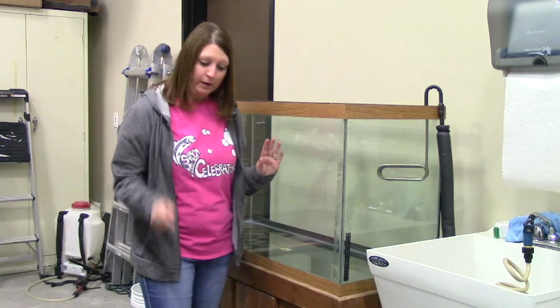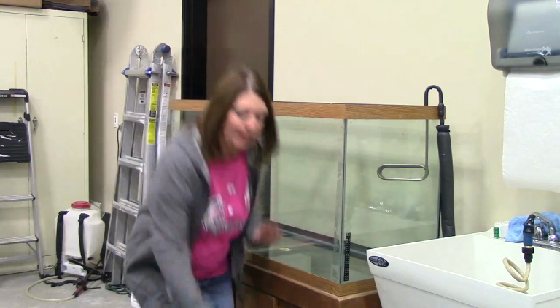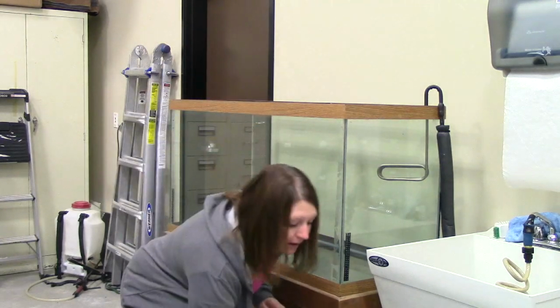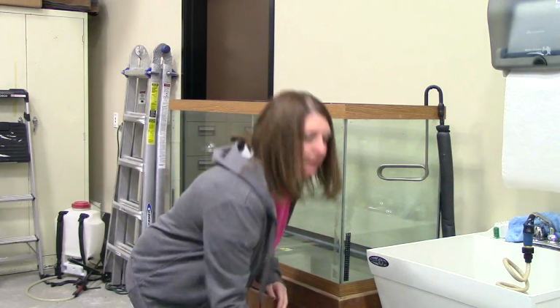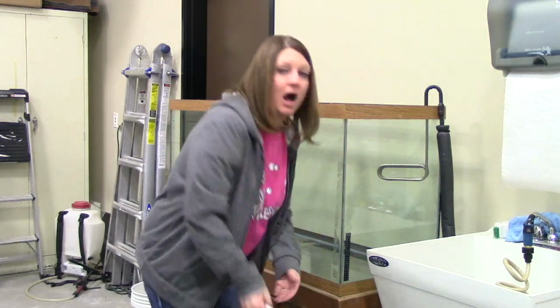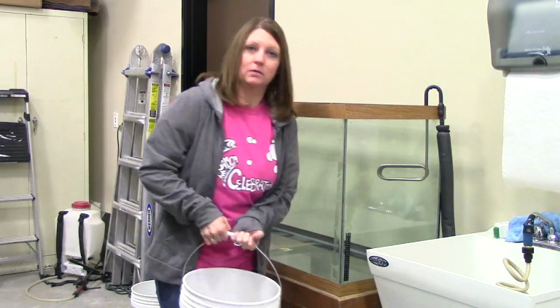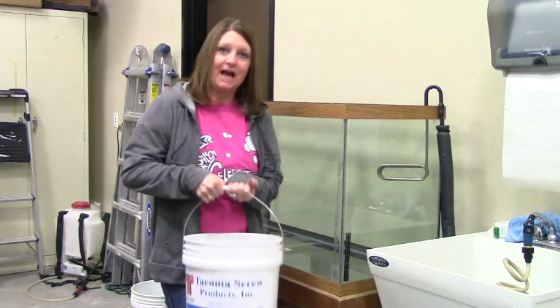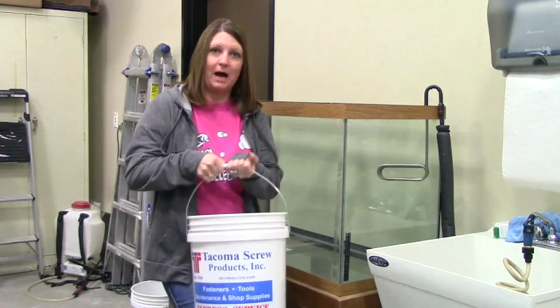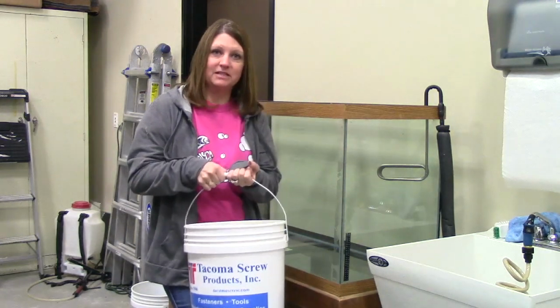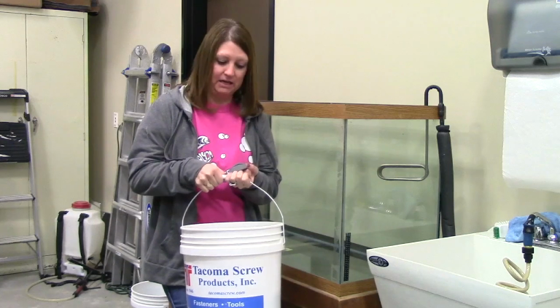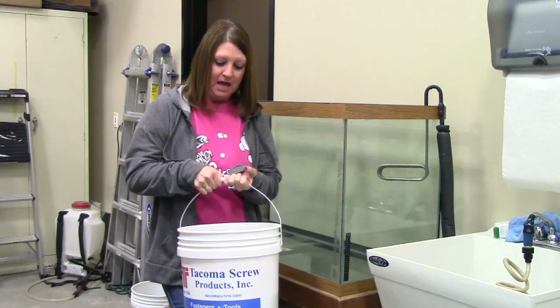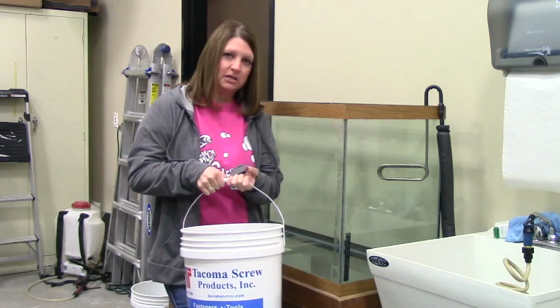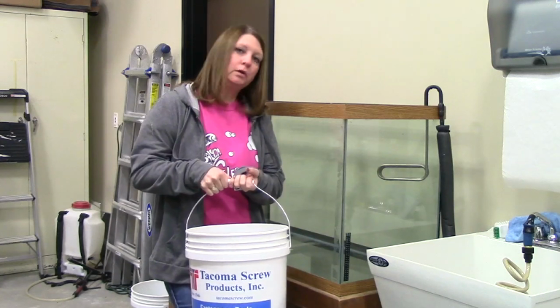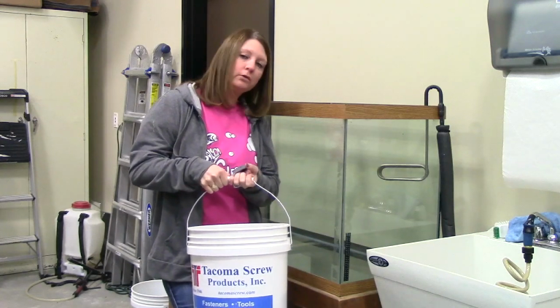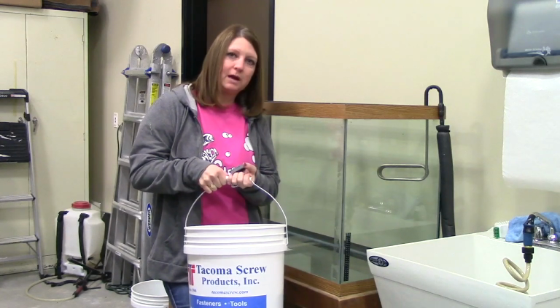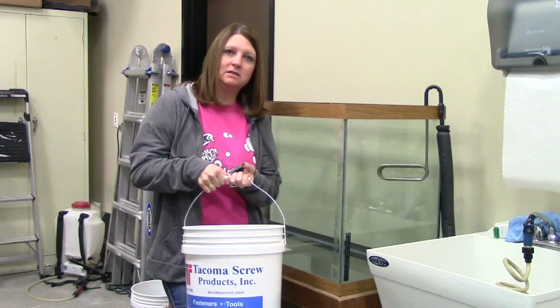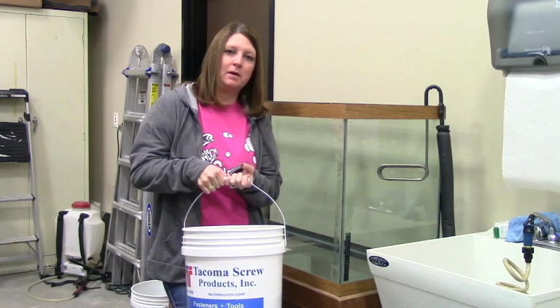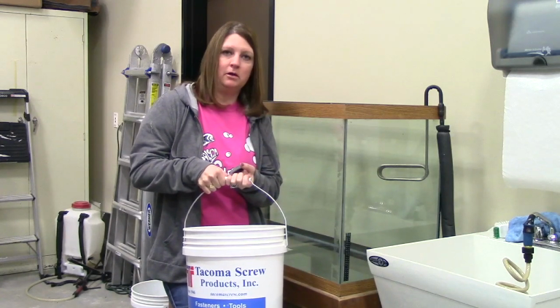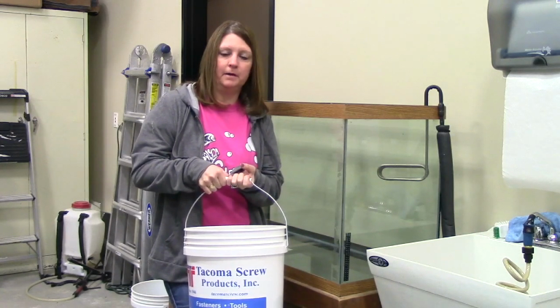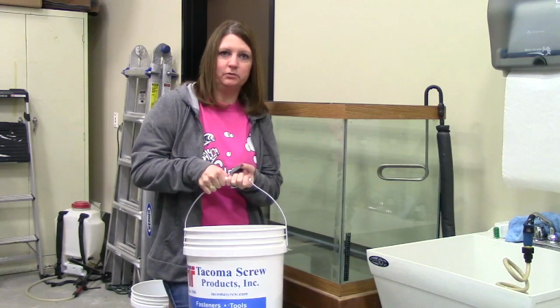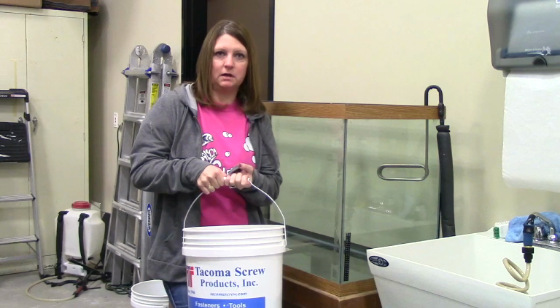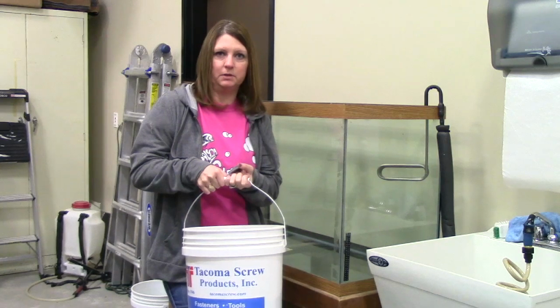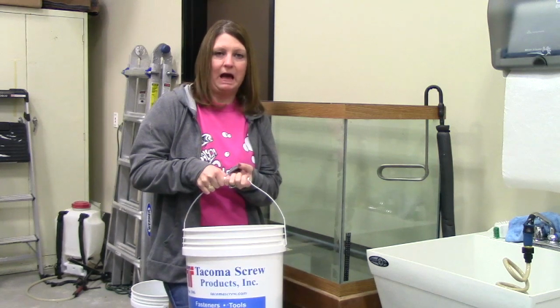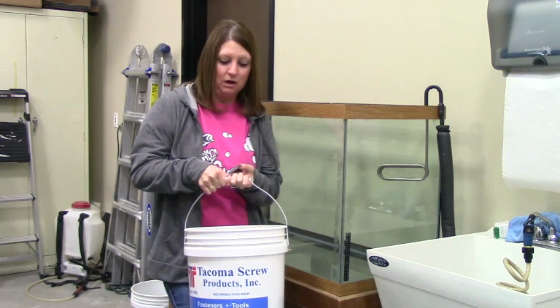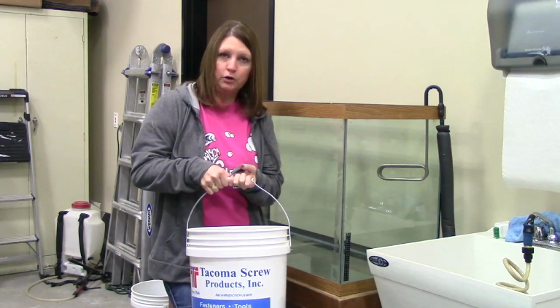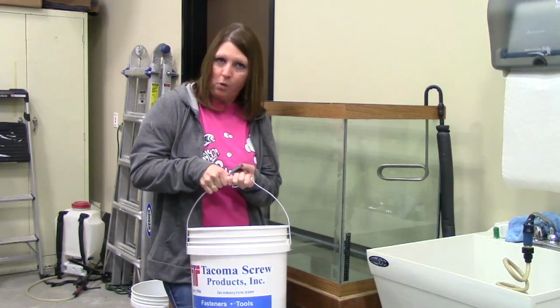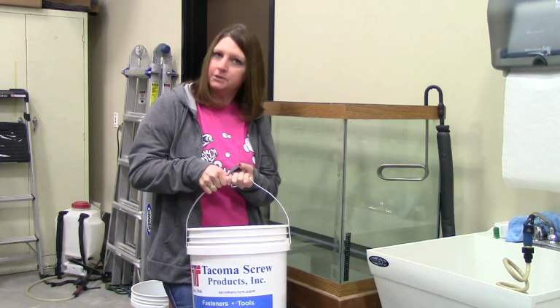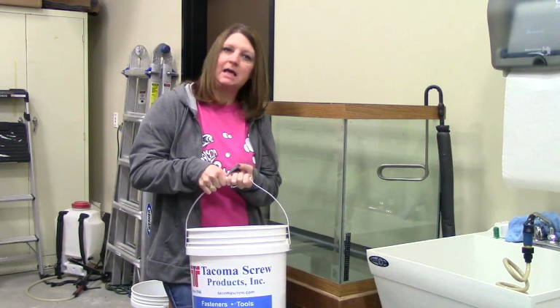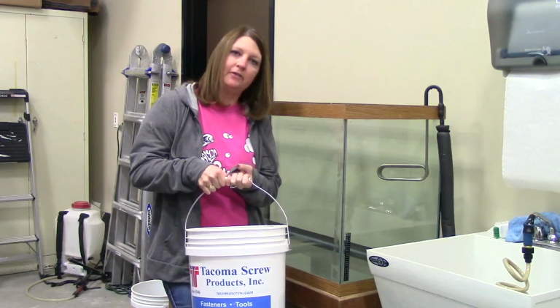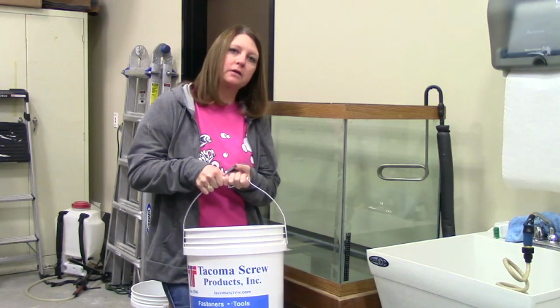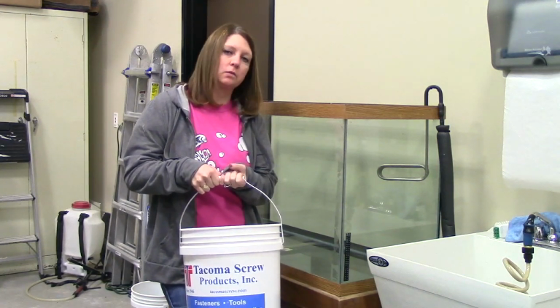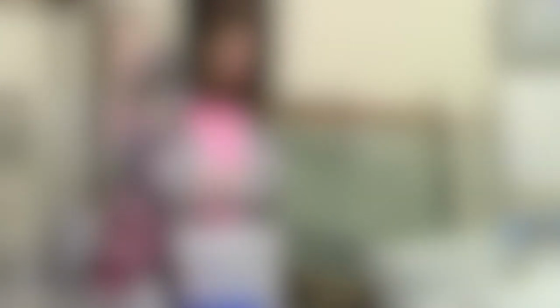We also have our bucket of rocks that we're going to add to the bottom of our tank. You can pour the rocks right in onto the bottom, although you risk kind of chipping the glass, or you can put some water in your tank and then add the rocks — and that's what we're going to do.